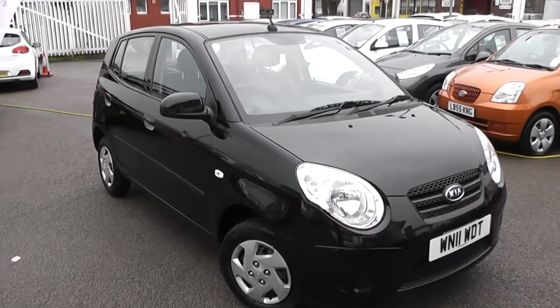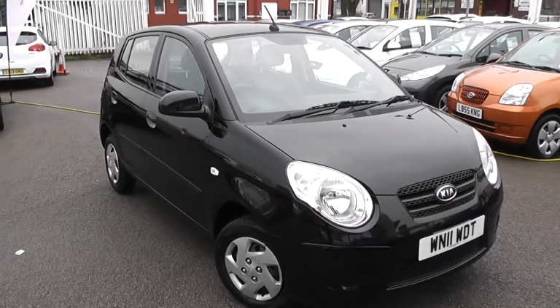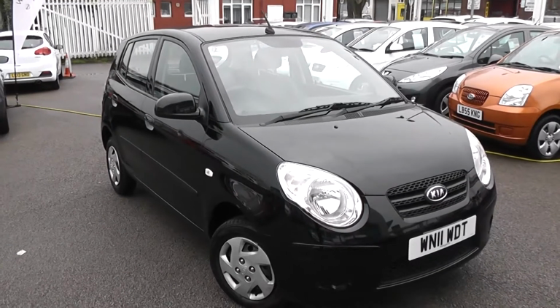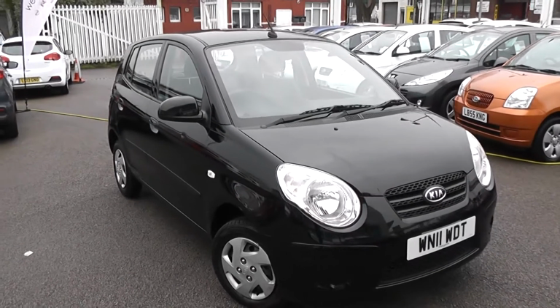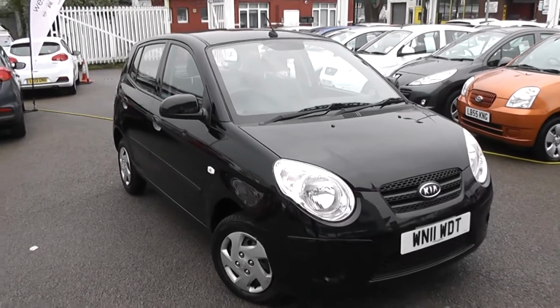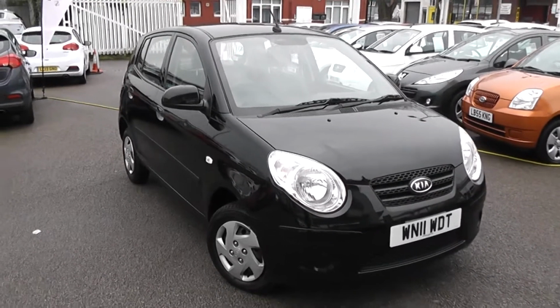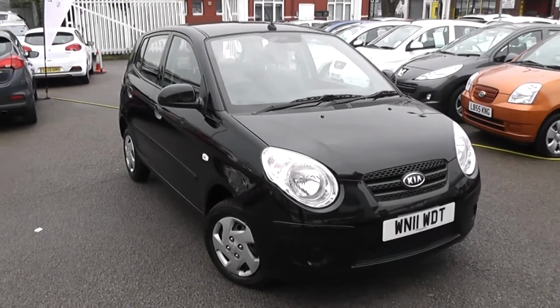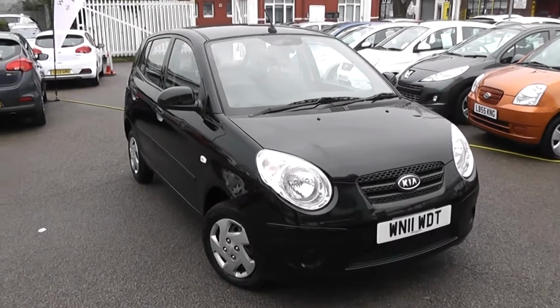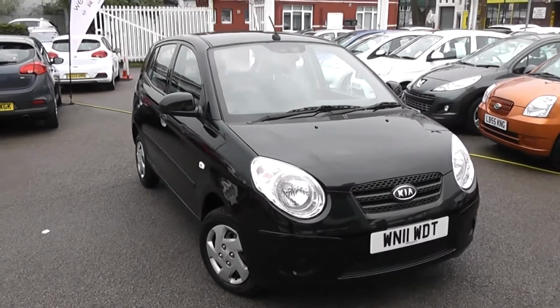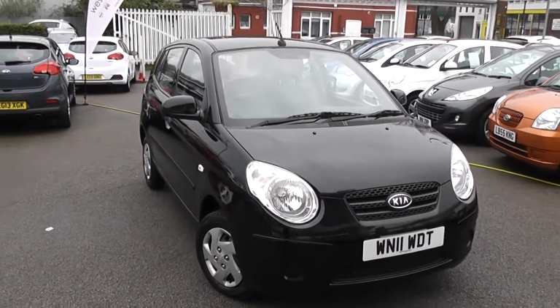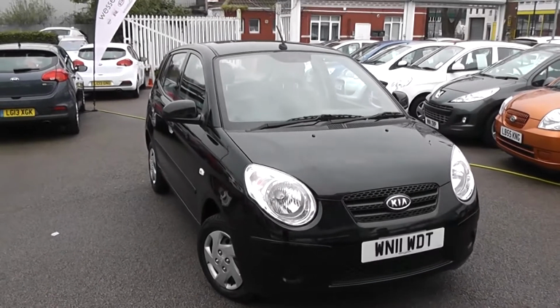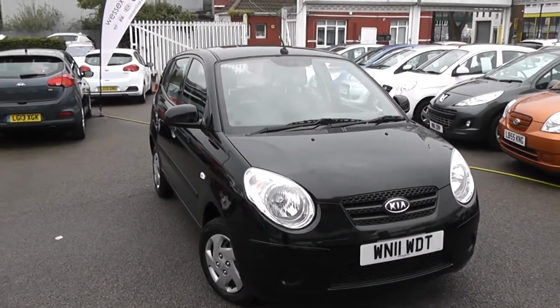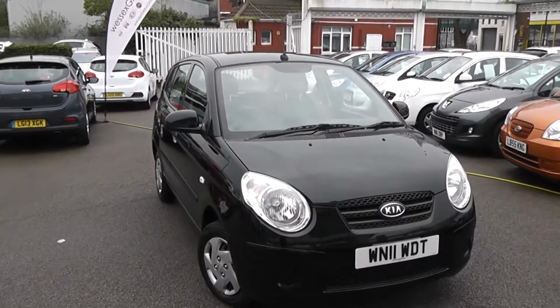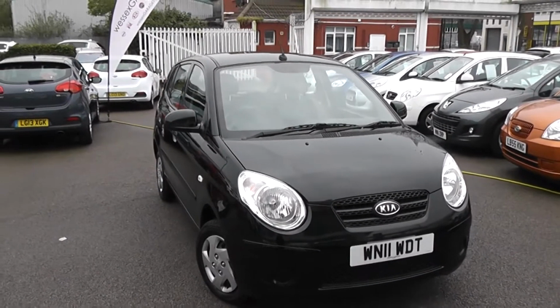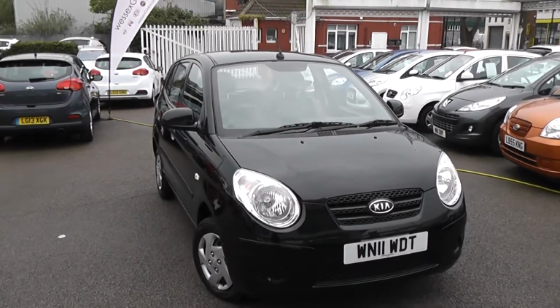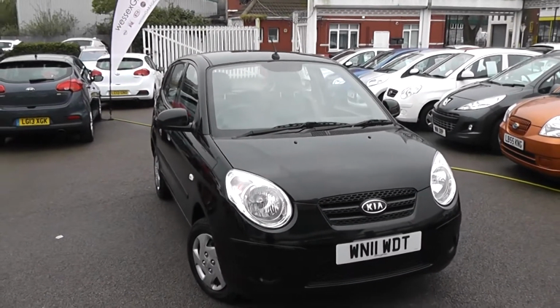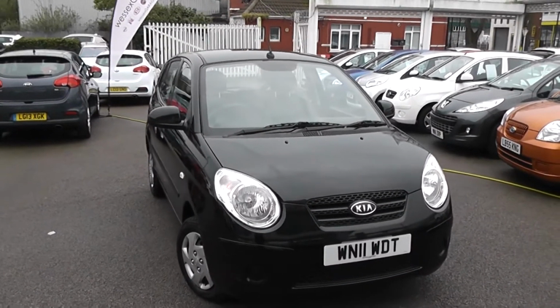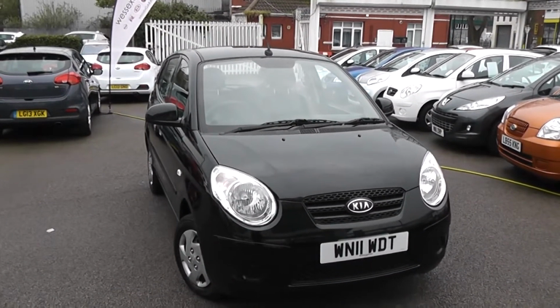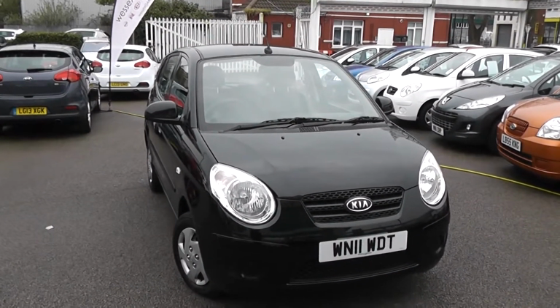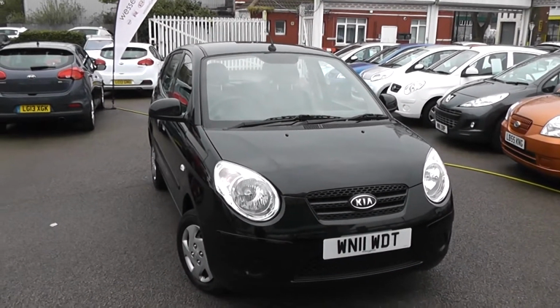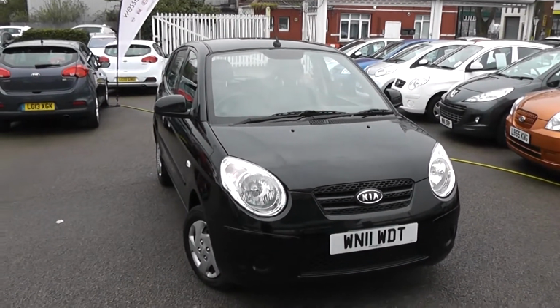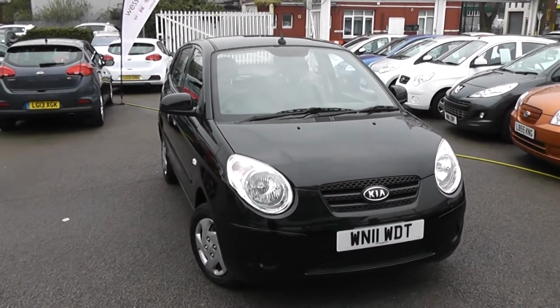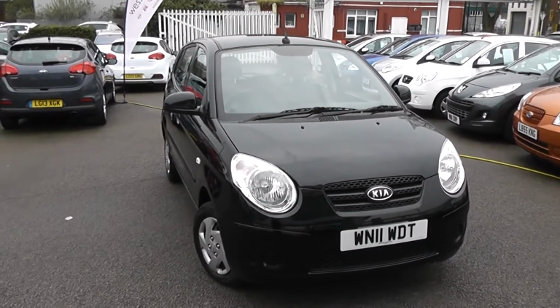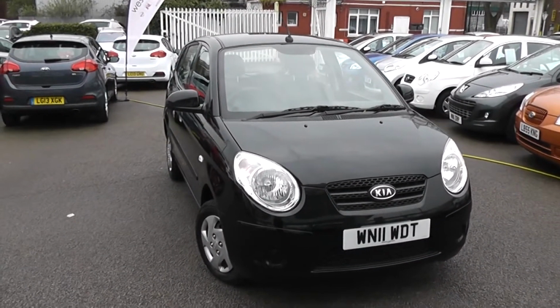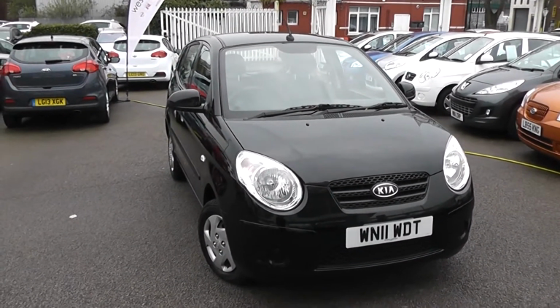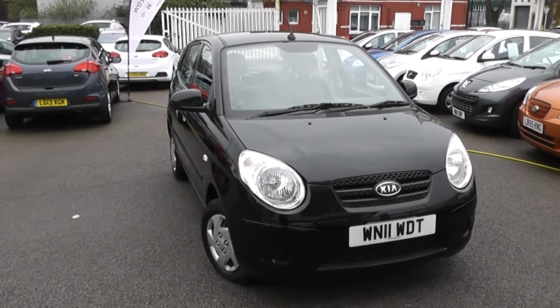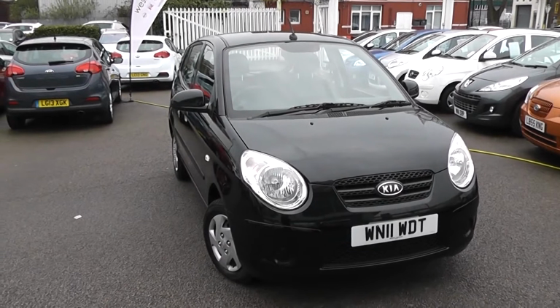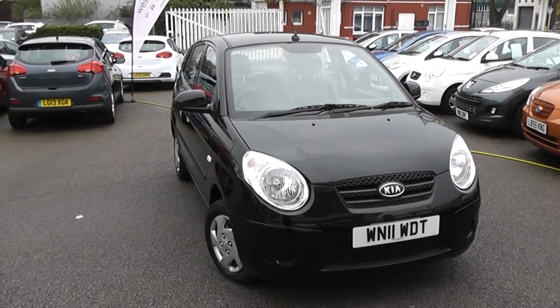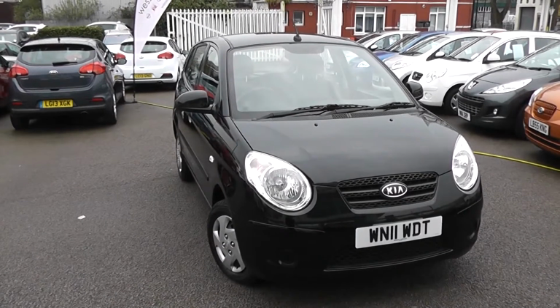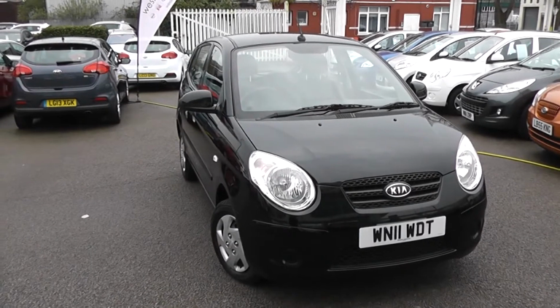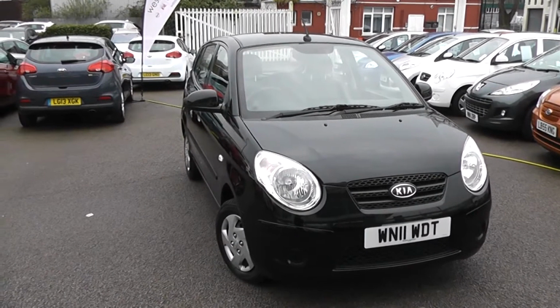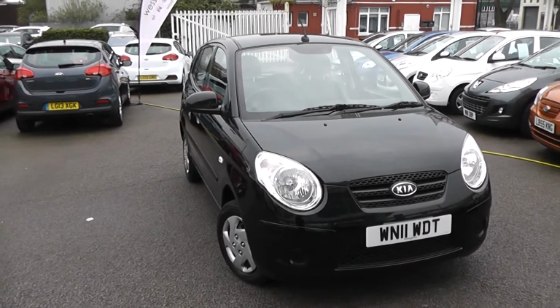Welcome to Wessex Garages Used Cars Online, who have the Kia Picanto 1. This car is registered to an 11 plate. It's a 1 litre petrol with manual transmission, and it's finished in galaxy black.